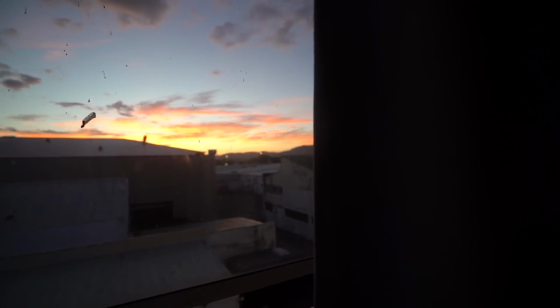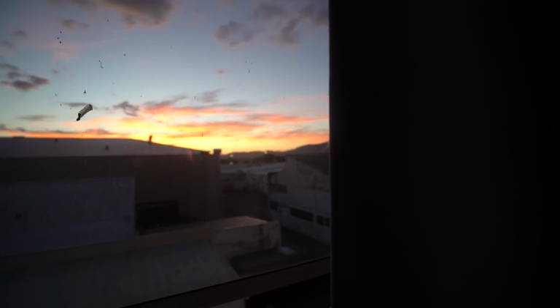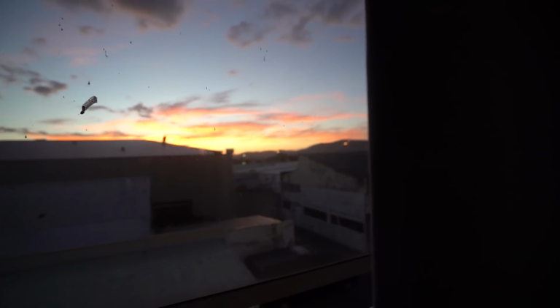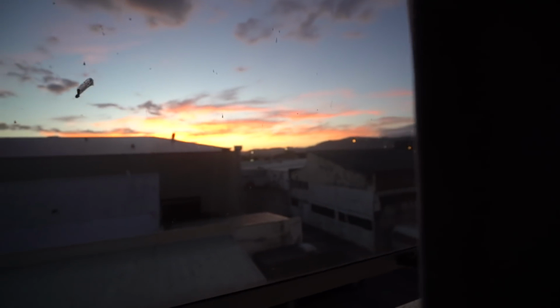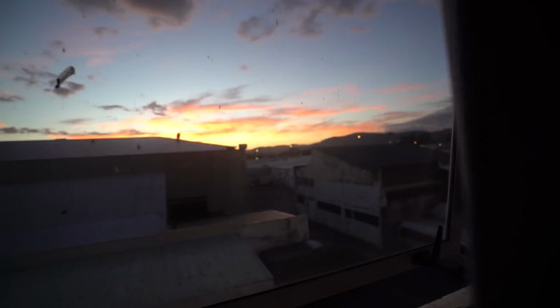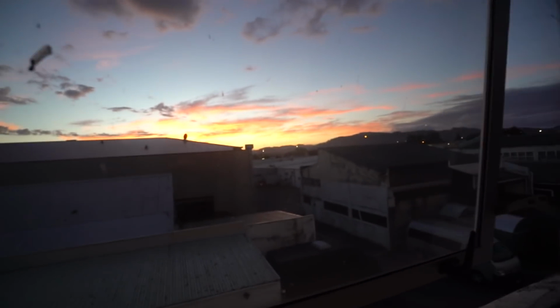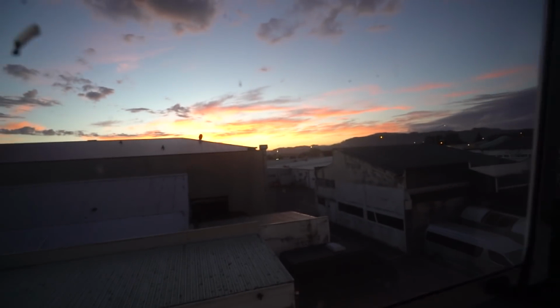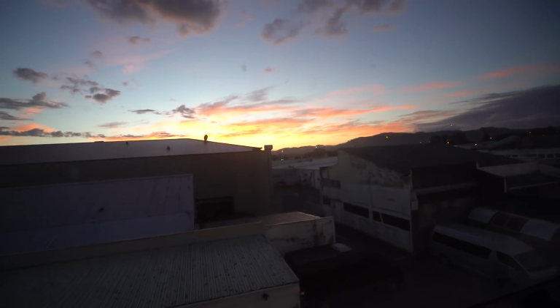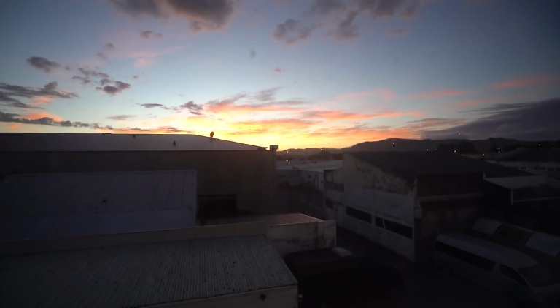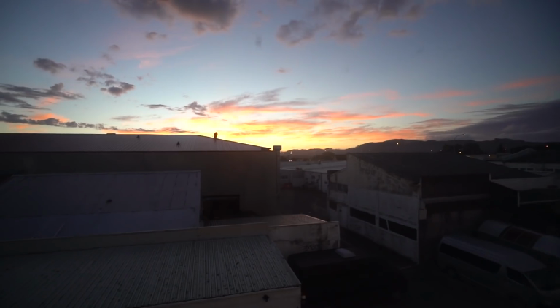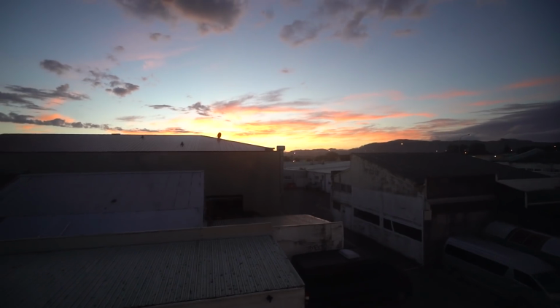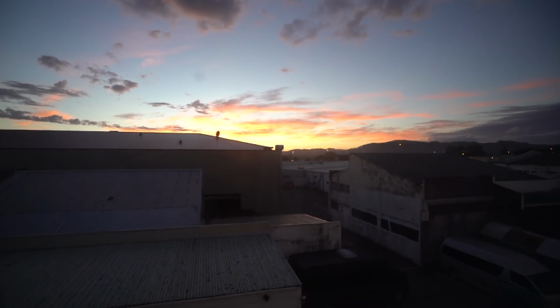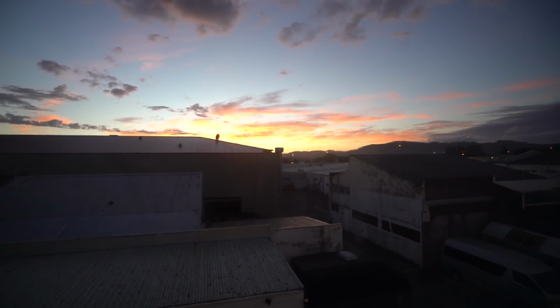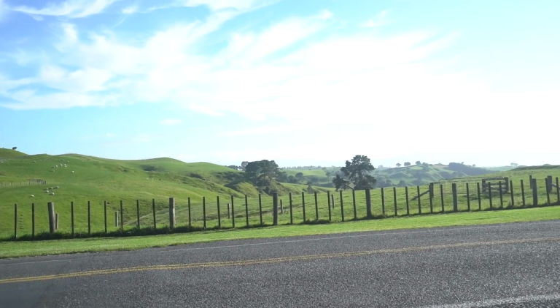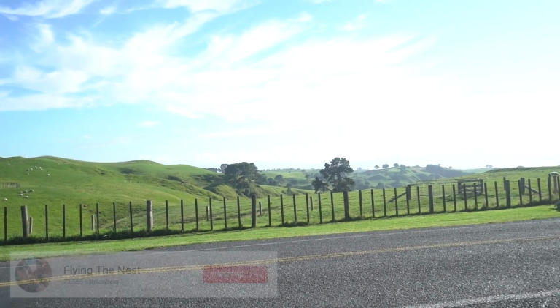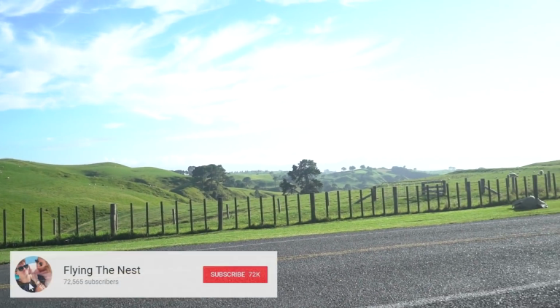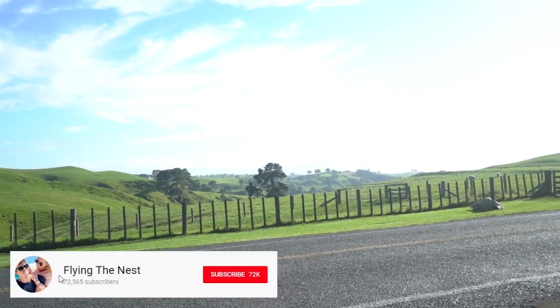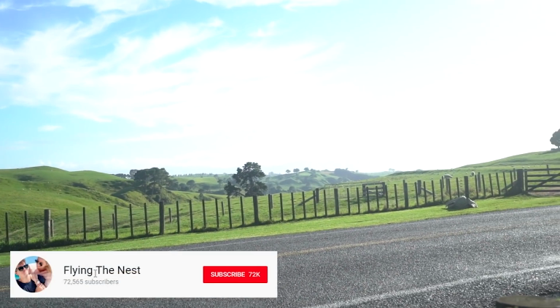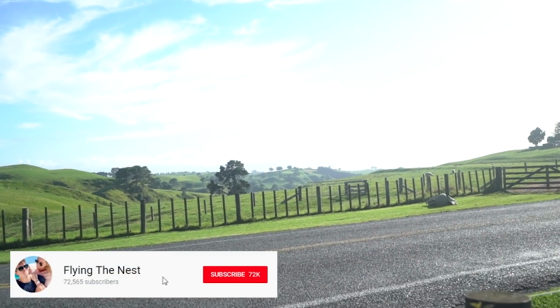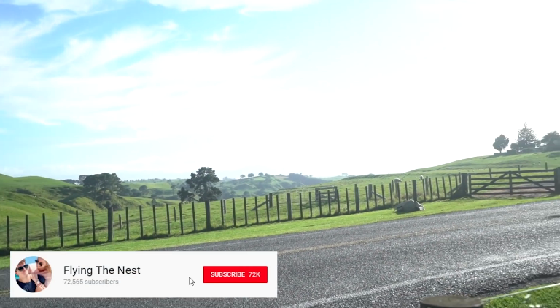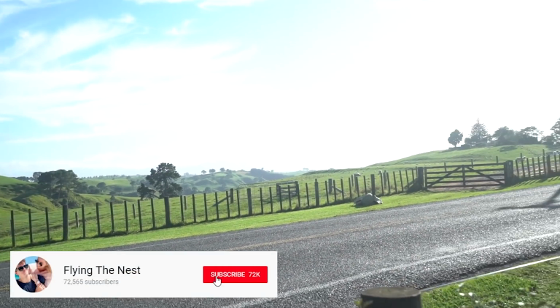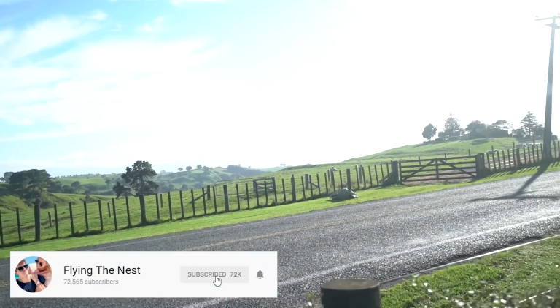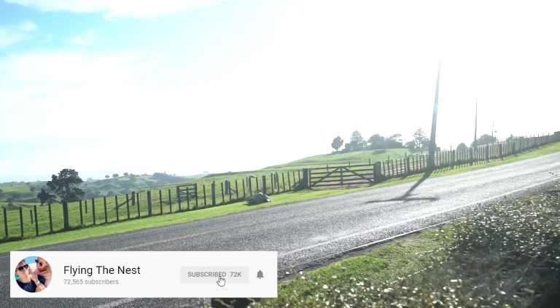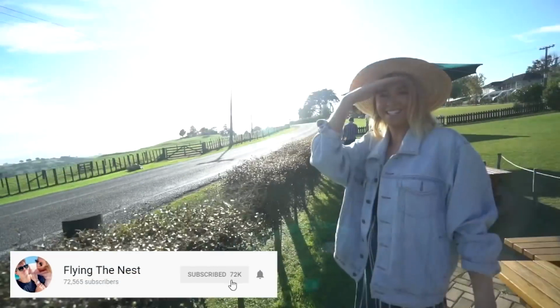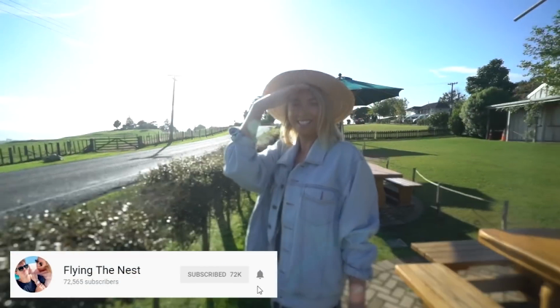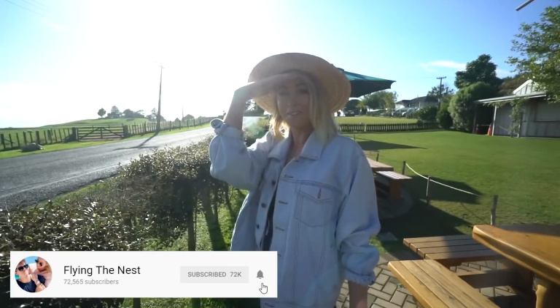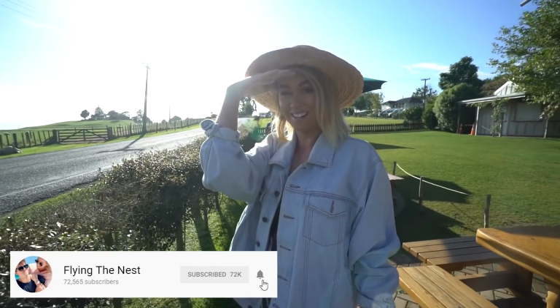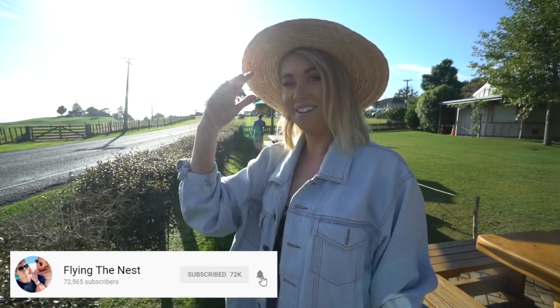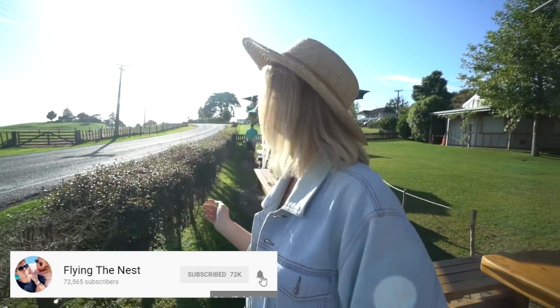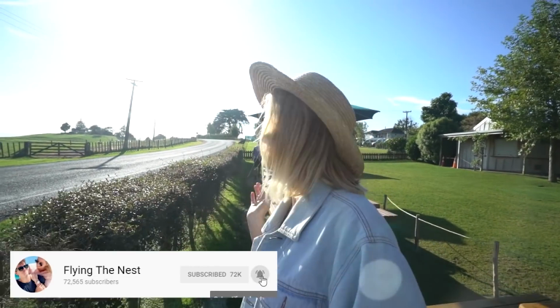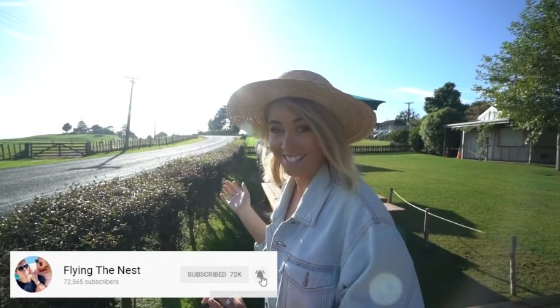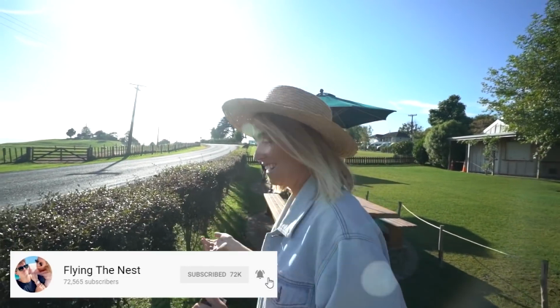Wow, our first epic sunrise — just look at that view! Also guys, guess where we are right now. We are very excited!